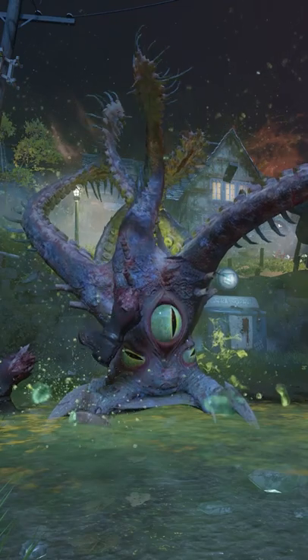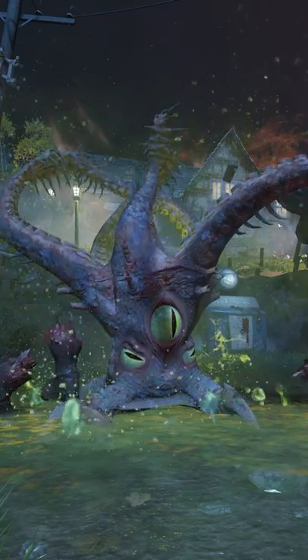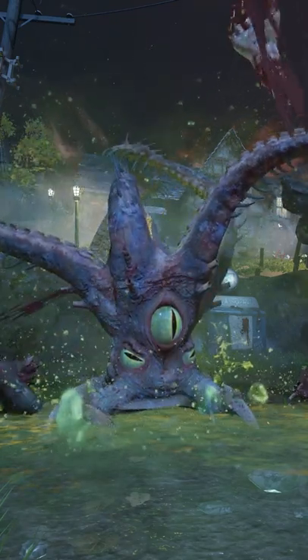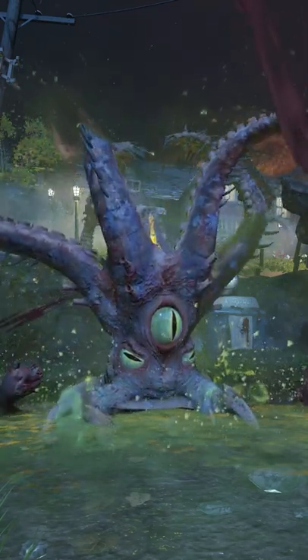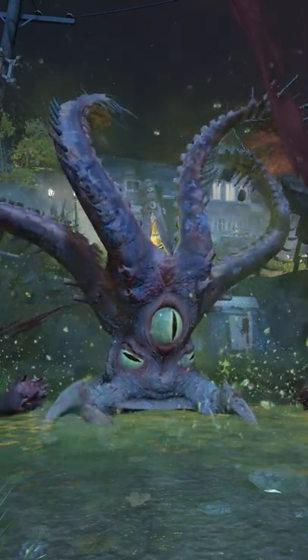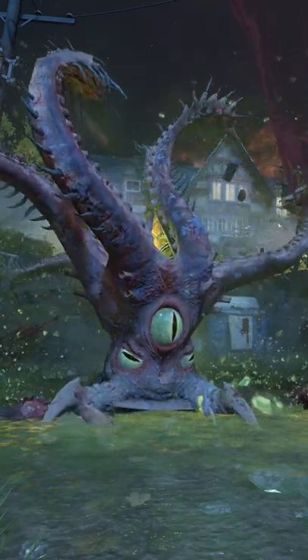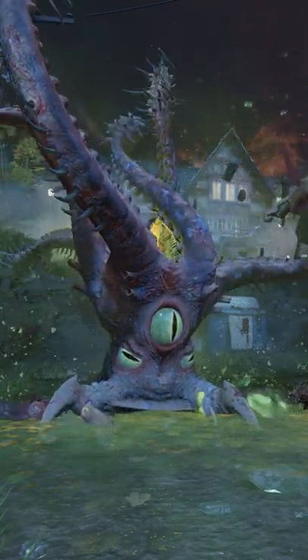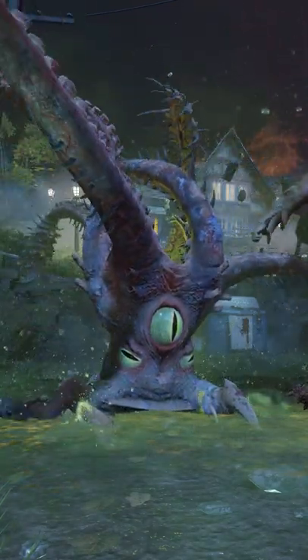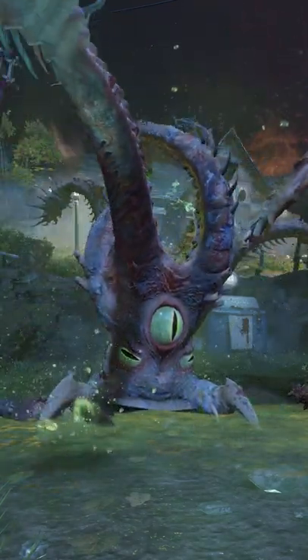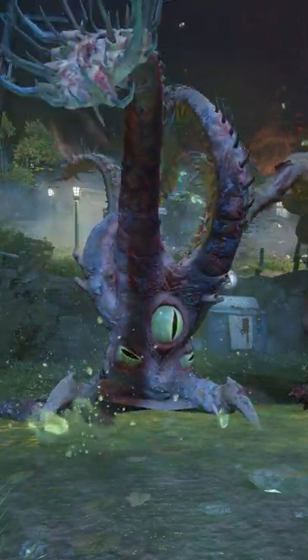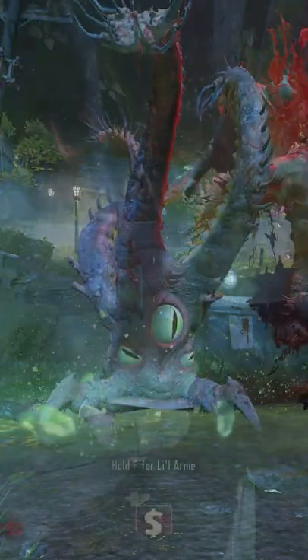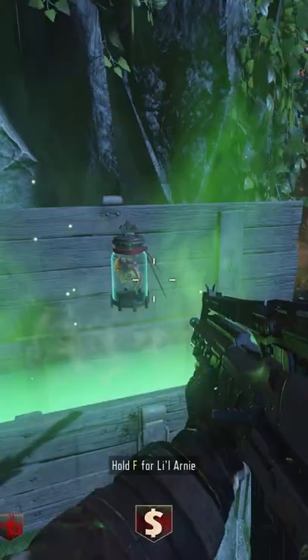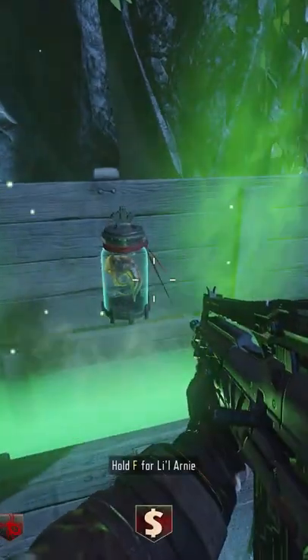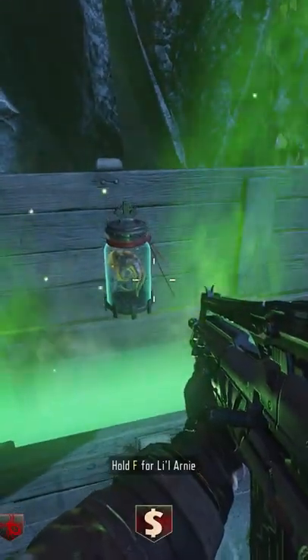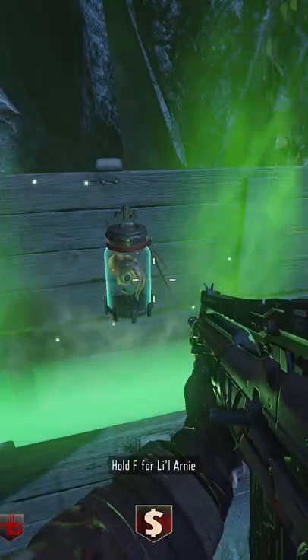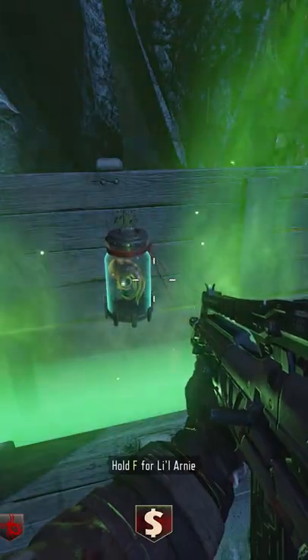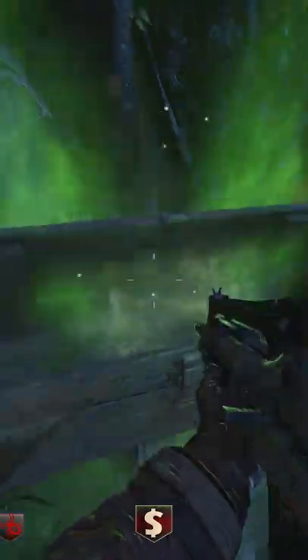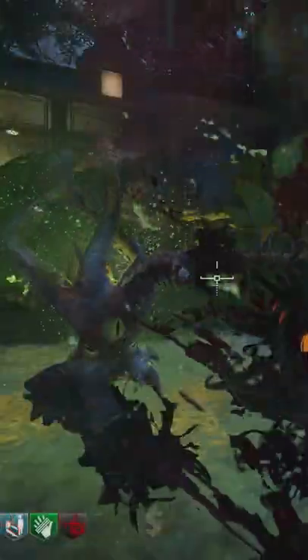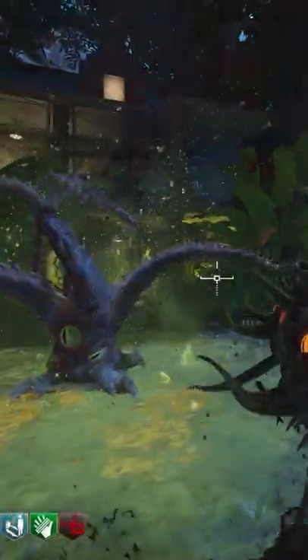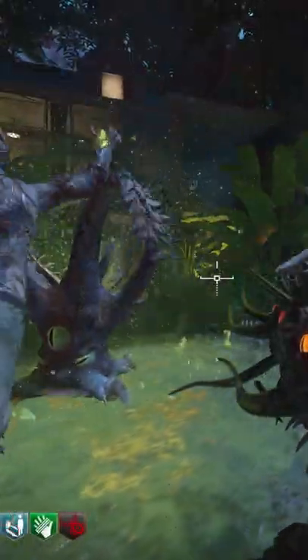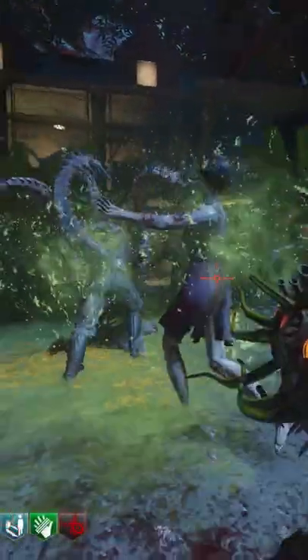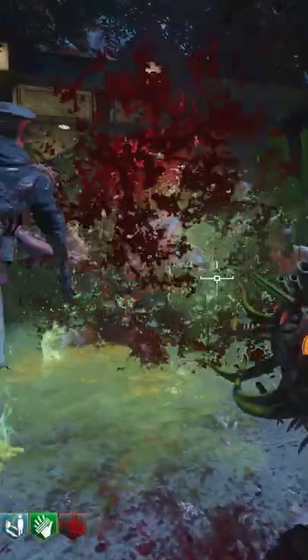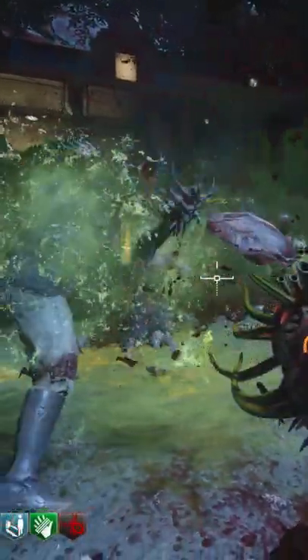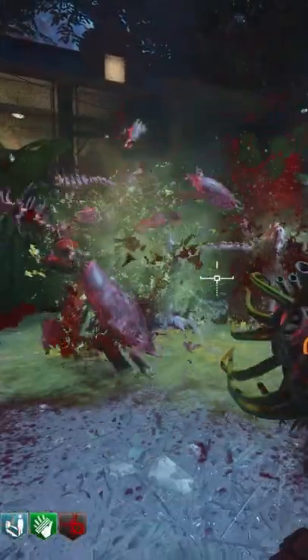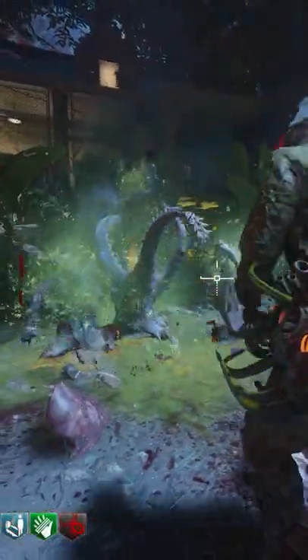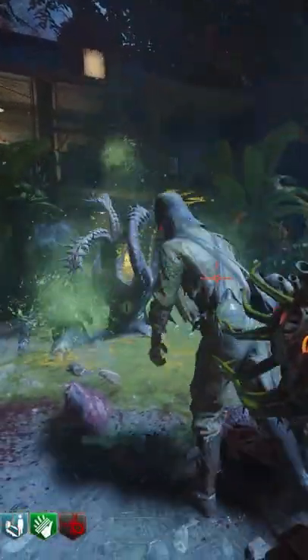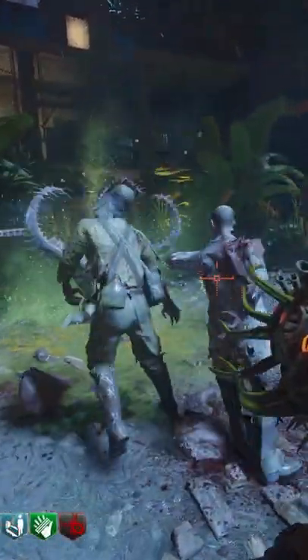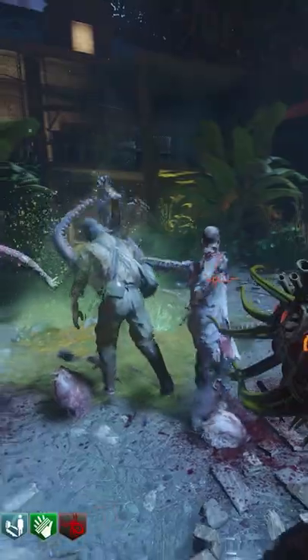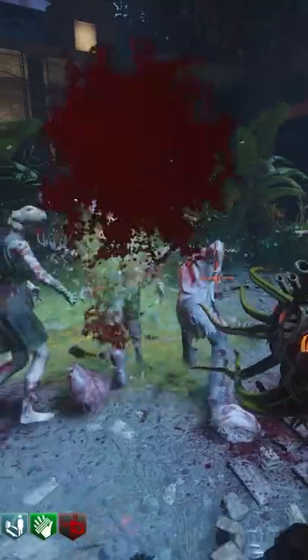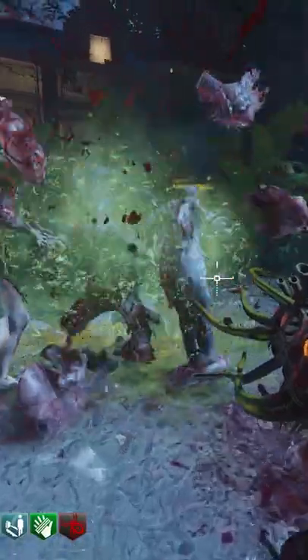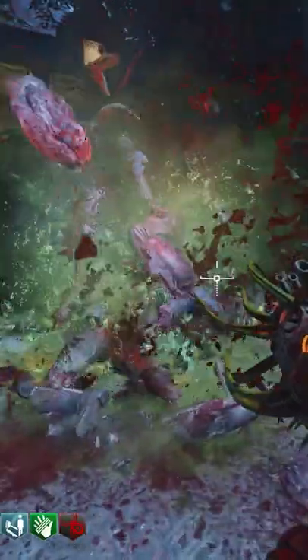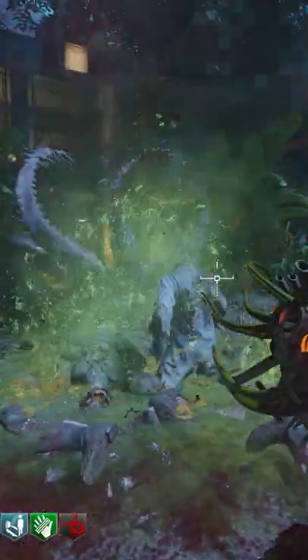Did you know that you can upgrade the little Arnies in Revelations? In order to achieve this side easter egg, you must first pull the little Arnies out of the mystery box. Similarly to the Shadows of Evil upgrade, you'll need to get zombie kills with the Arnies, except this time you'll need to get 150 total kills.